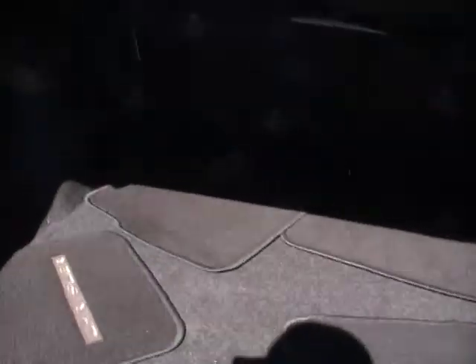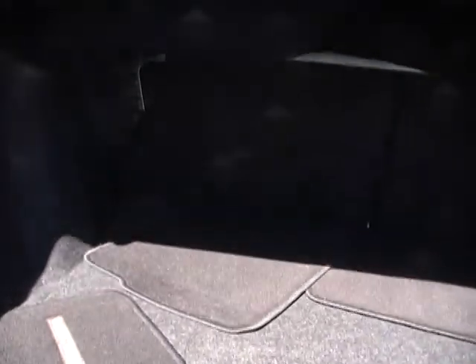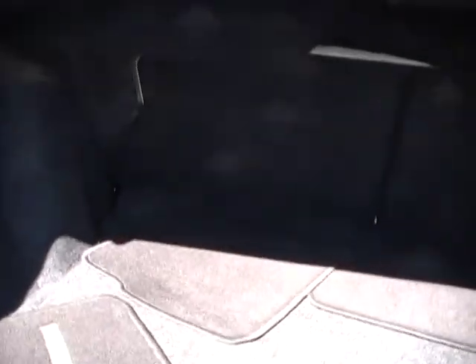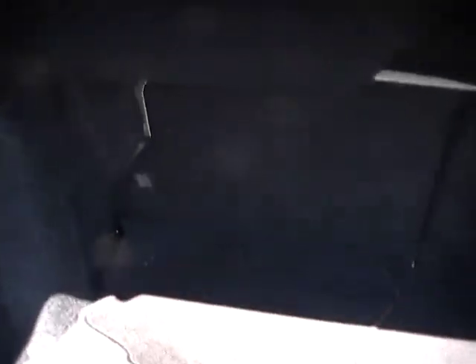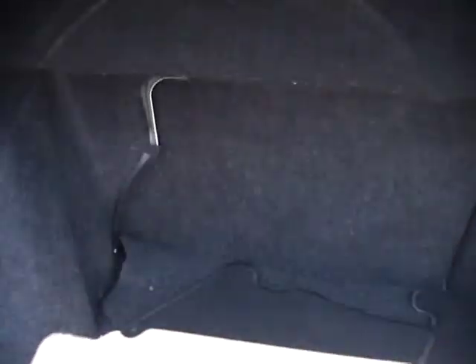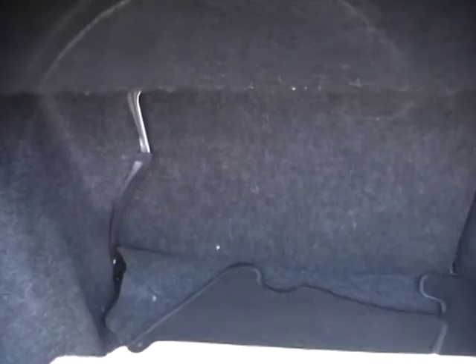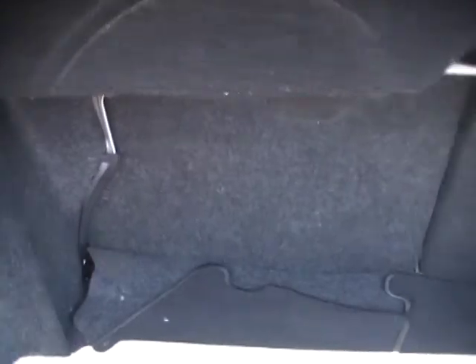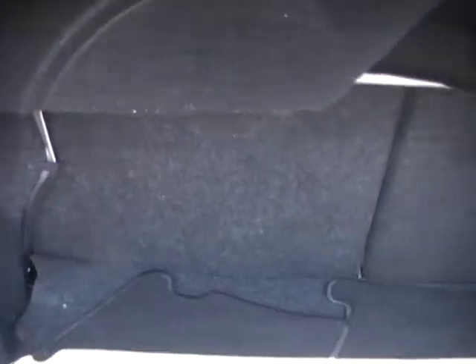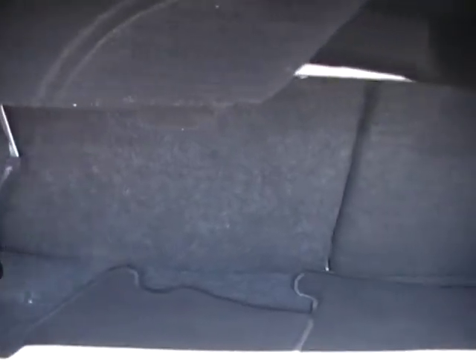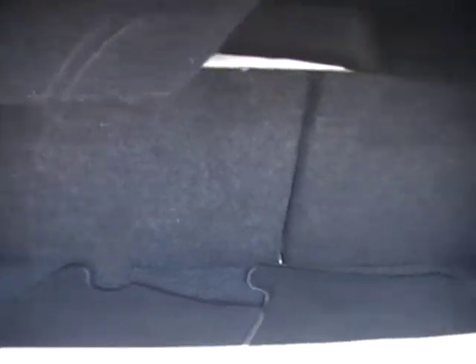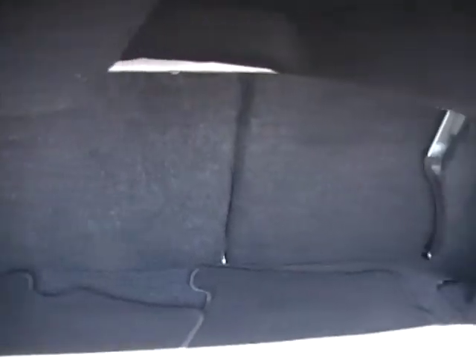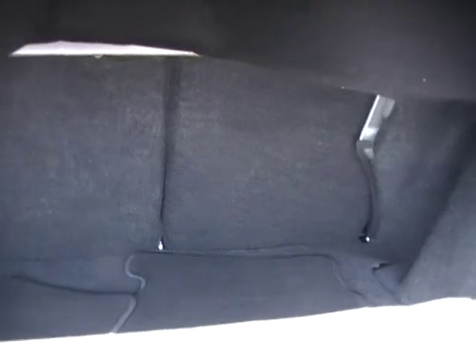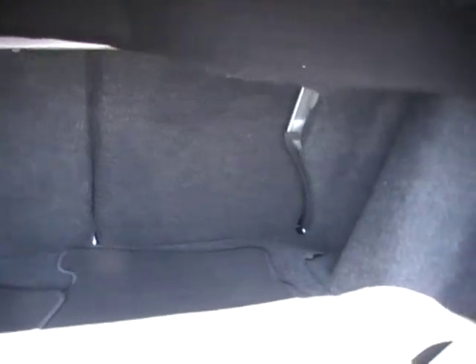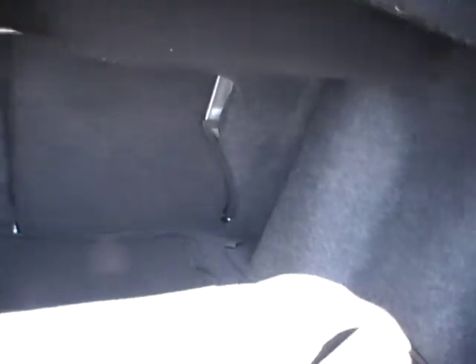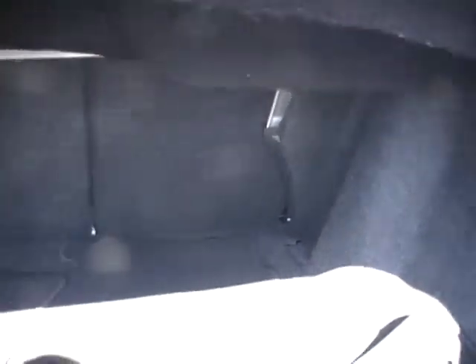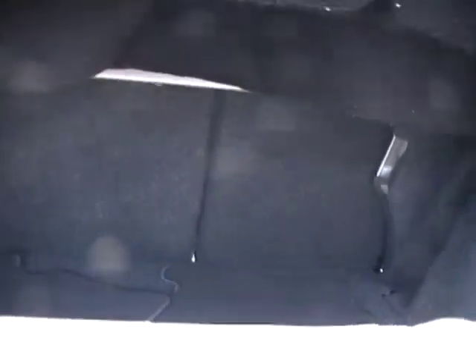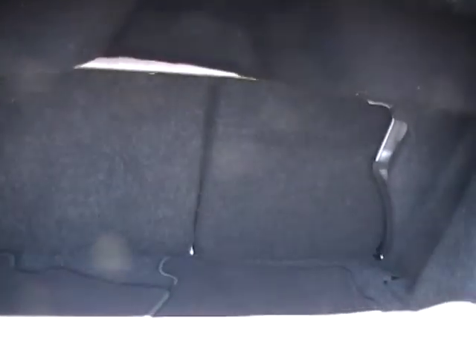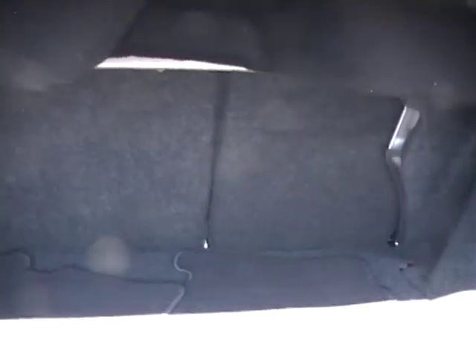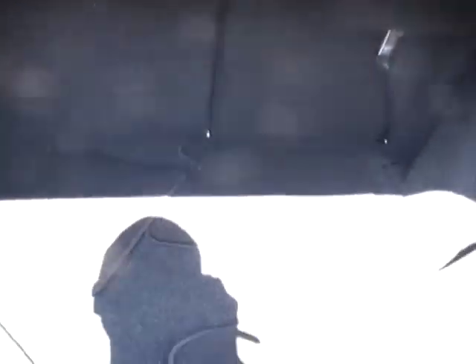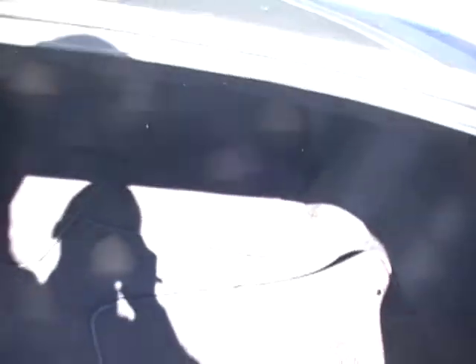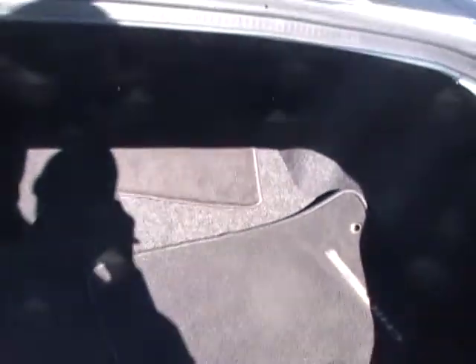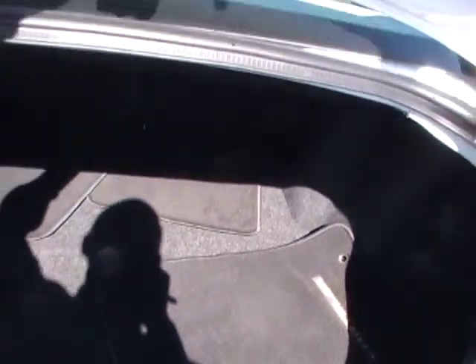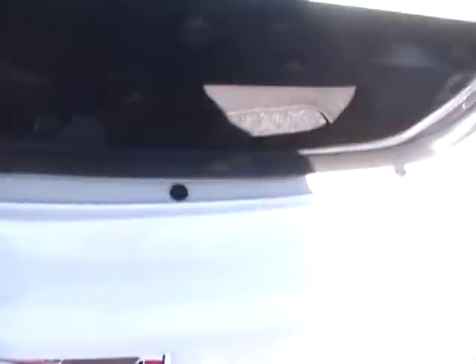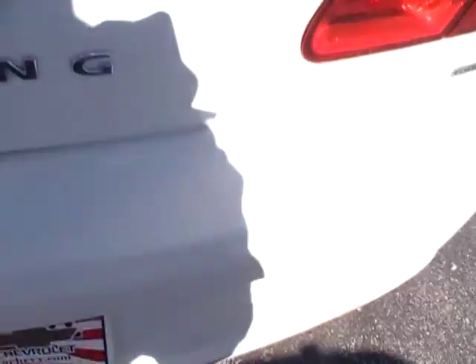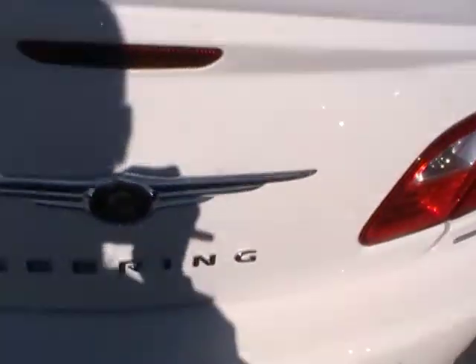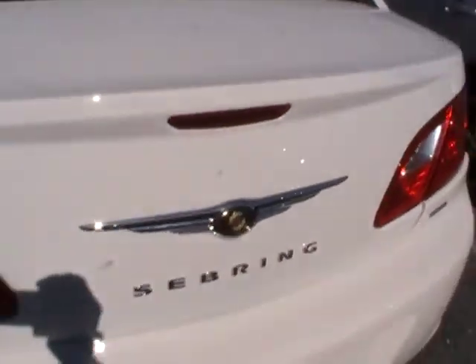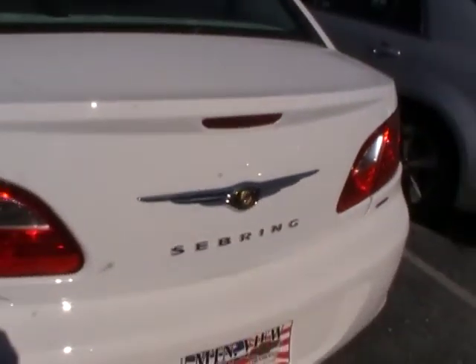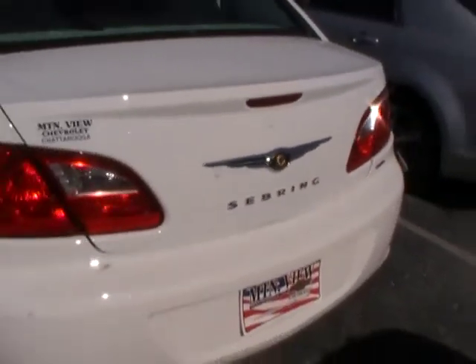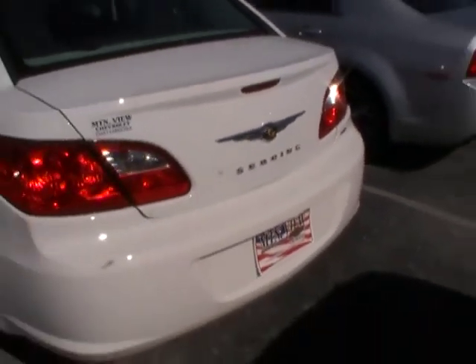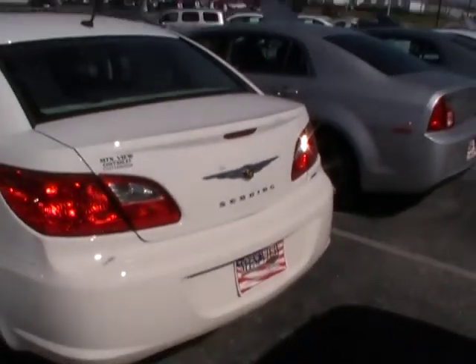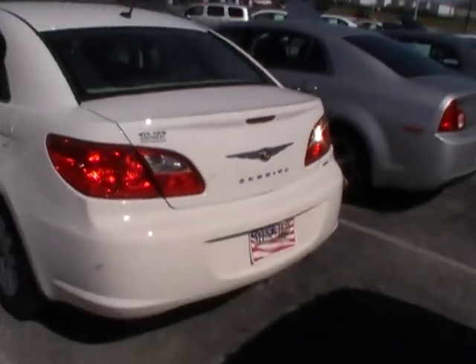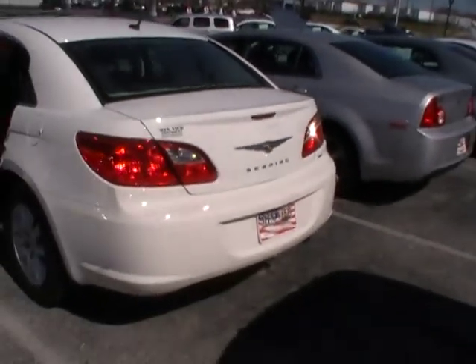Huge trunk — you can see just how huge the trunk is, and you've even got a split rear seat there. If you need more trunk room, fold it down. You heard how tight that finish is.